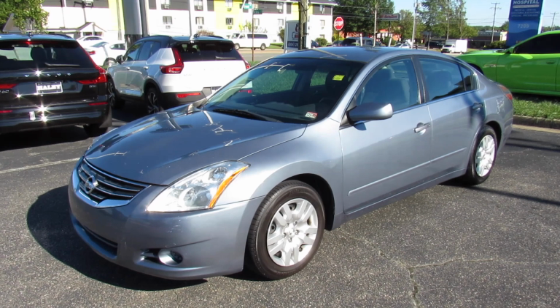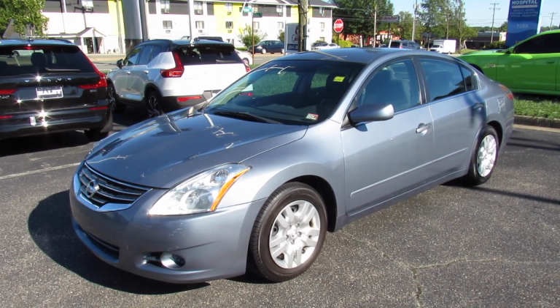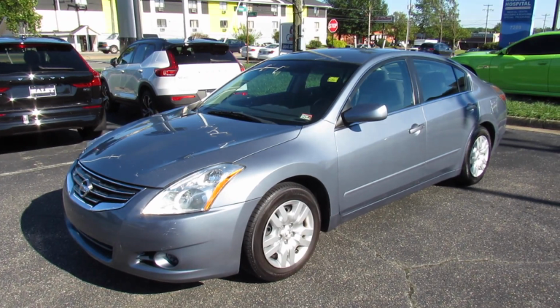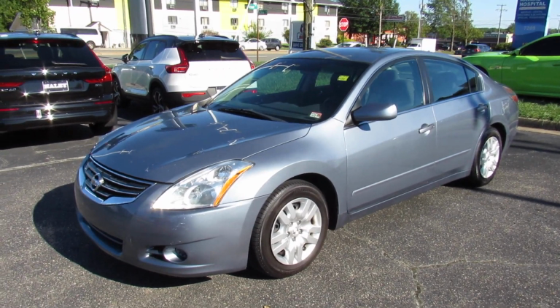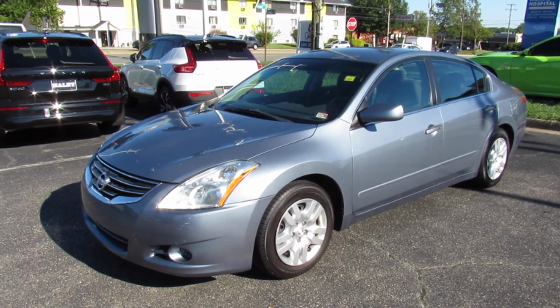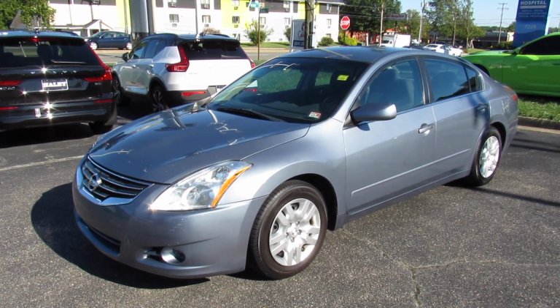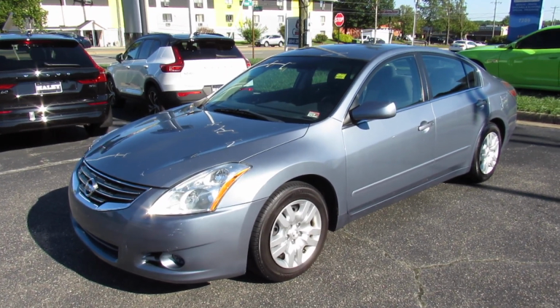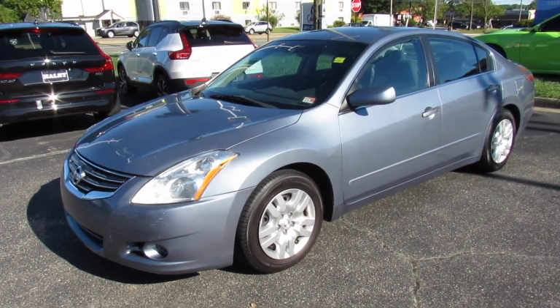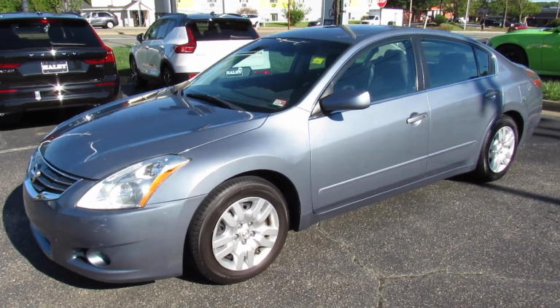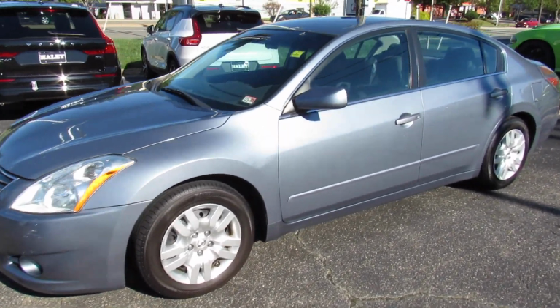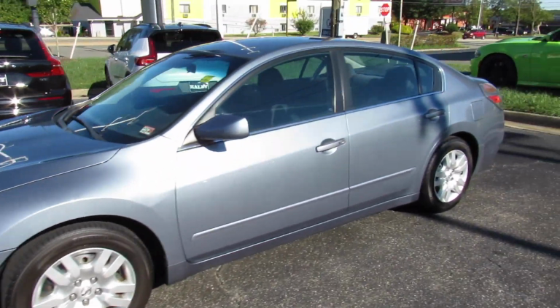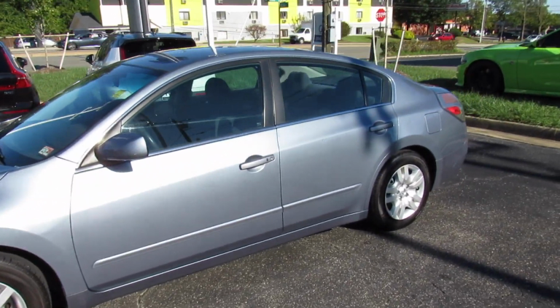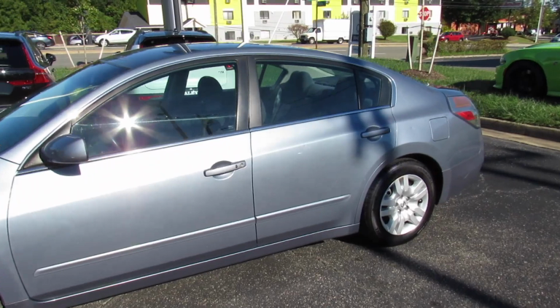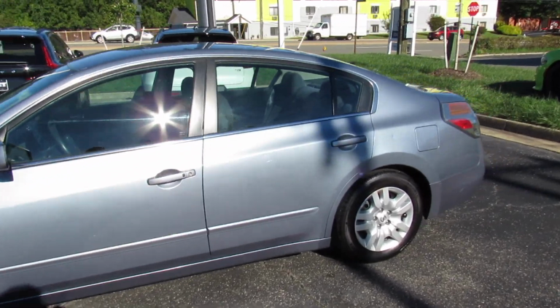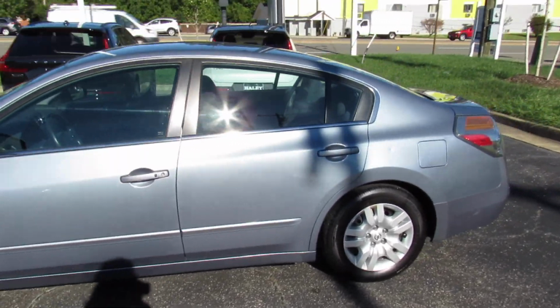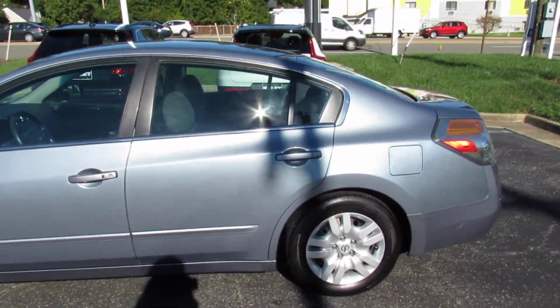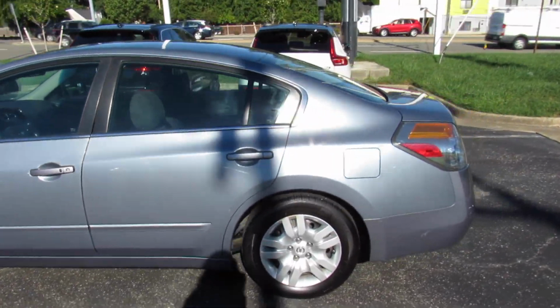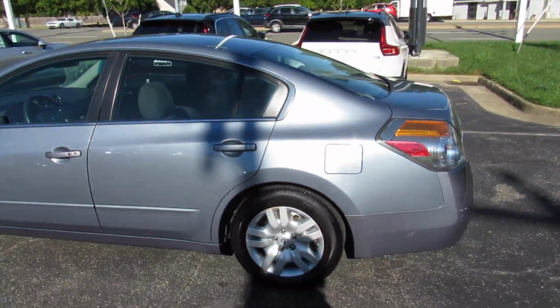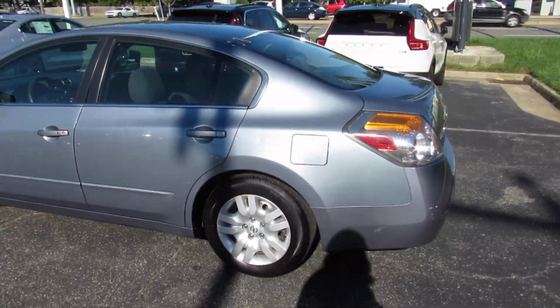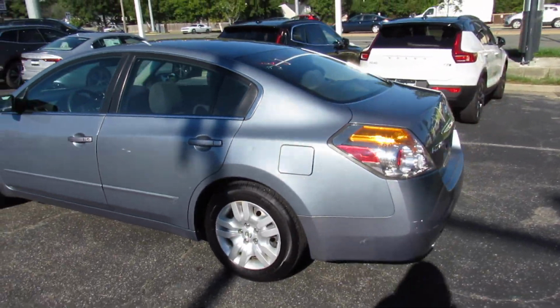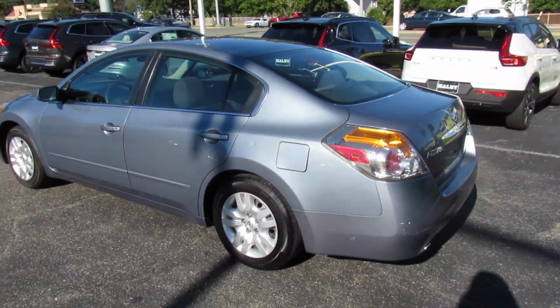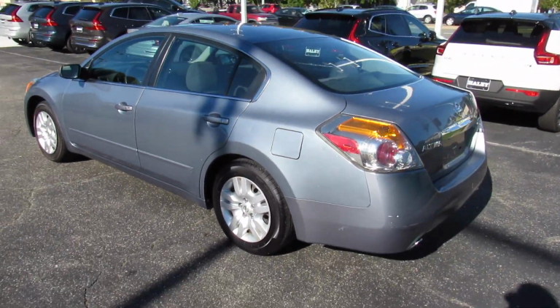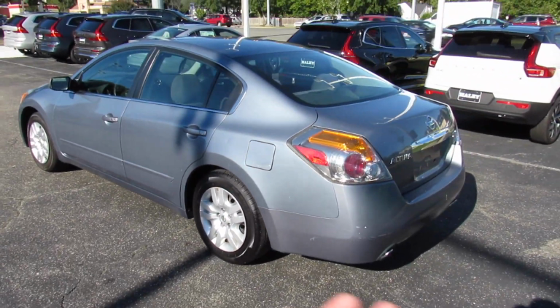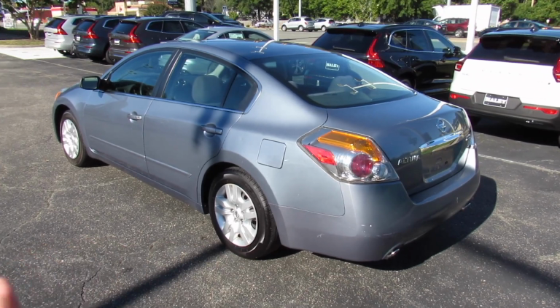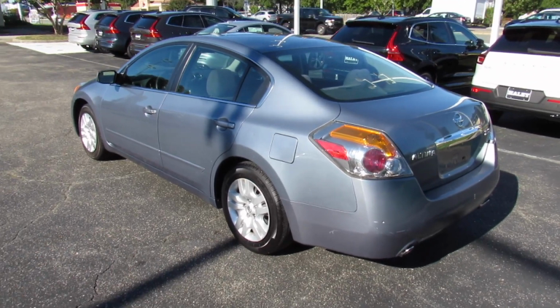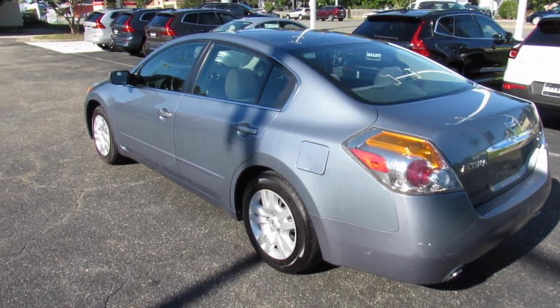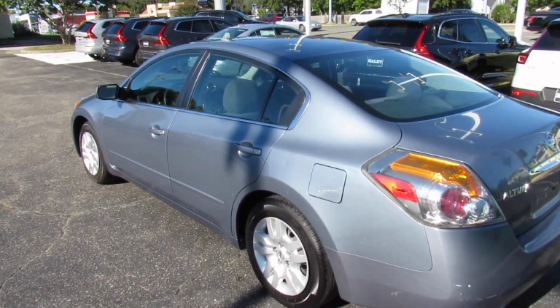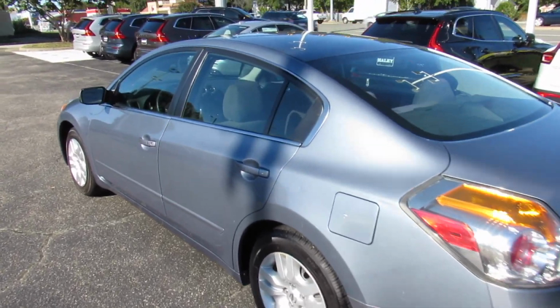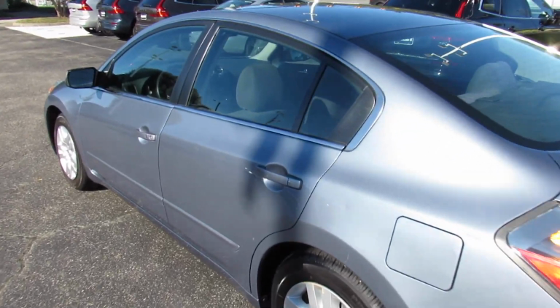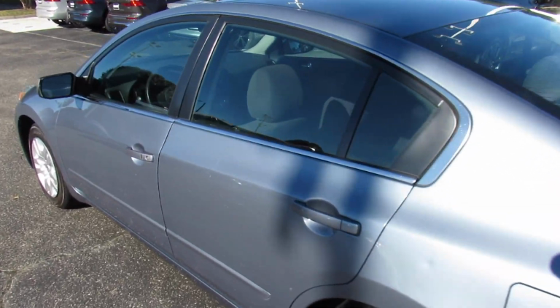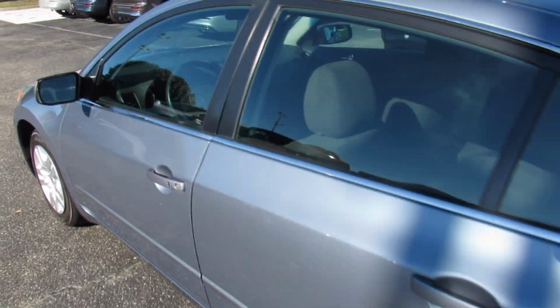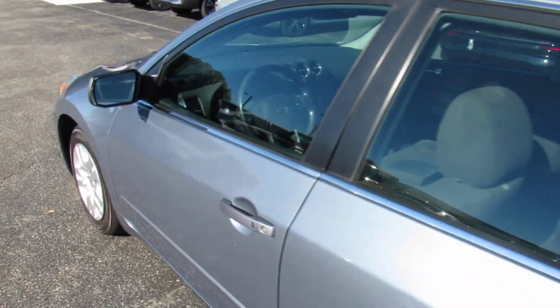Hey guys, it's me Jake from Jakeman 21642. Today I've got a video for you of this 2012 Nissan Altima. This one is just a standard 2.5 S model. As you can see, this one is finished off in a gray exterior, and it really does look good on the vehicle.